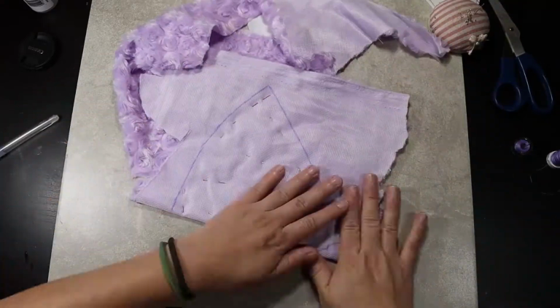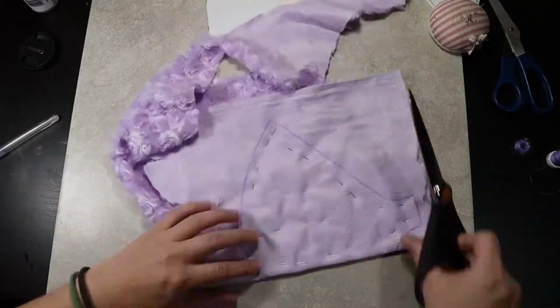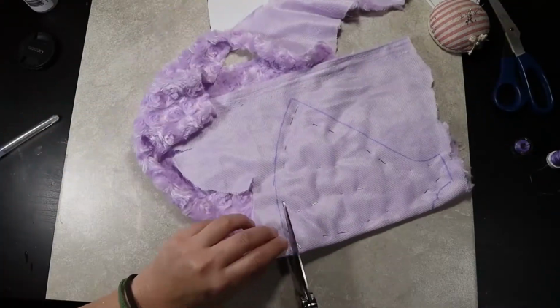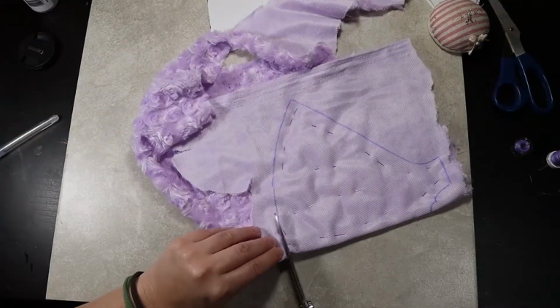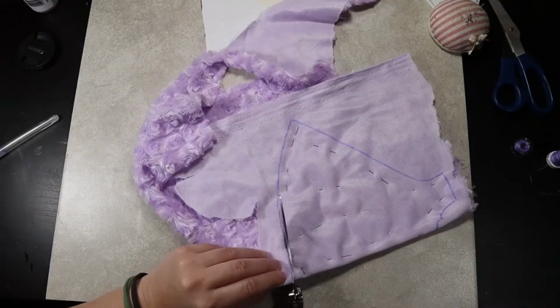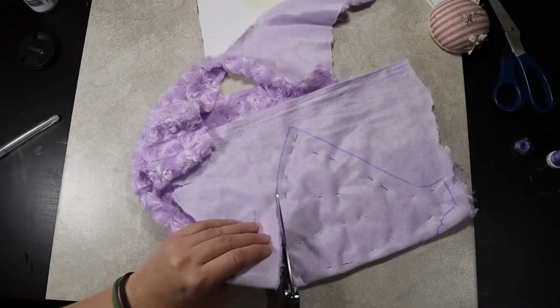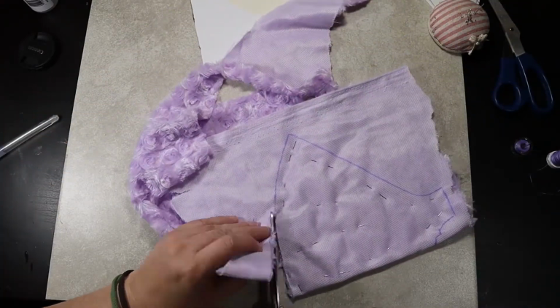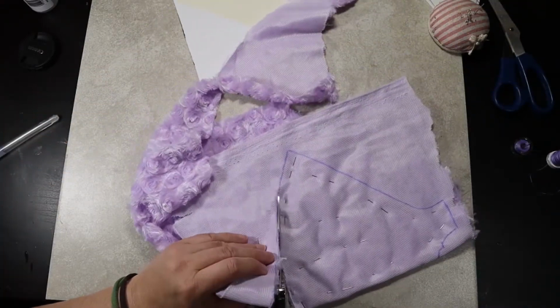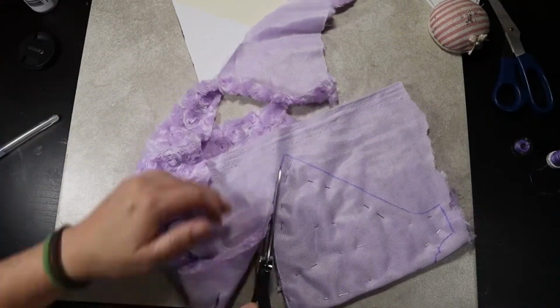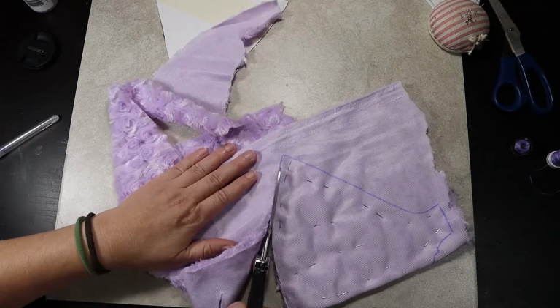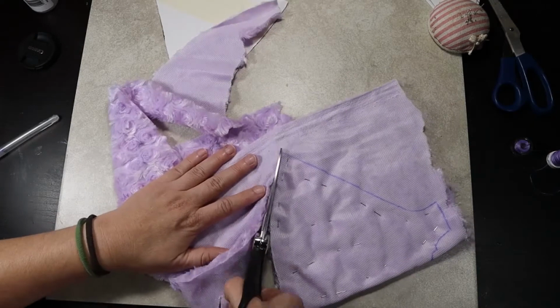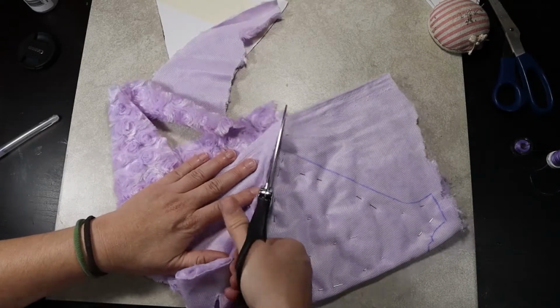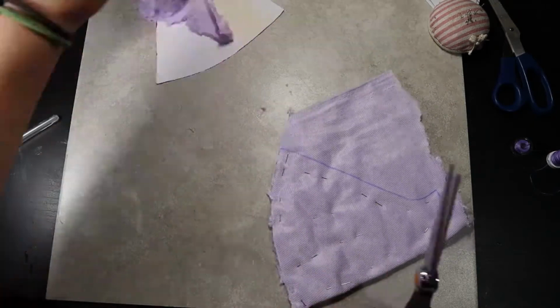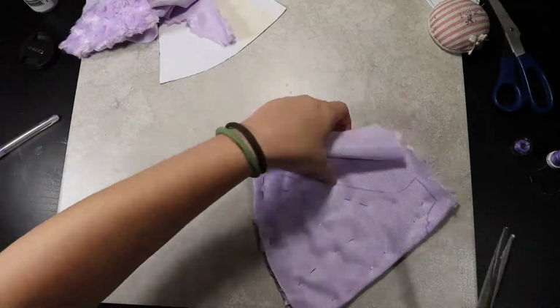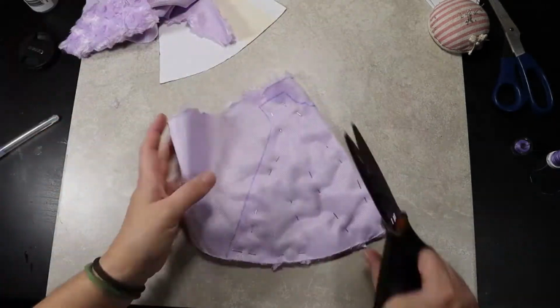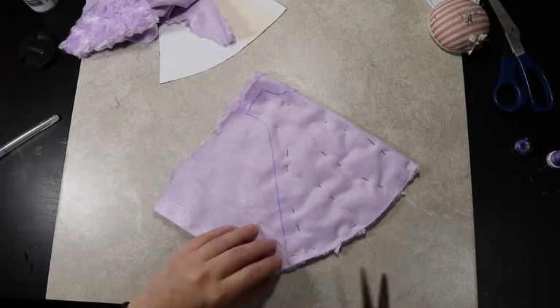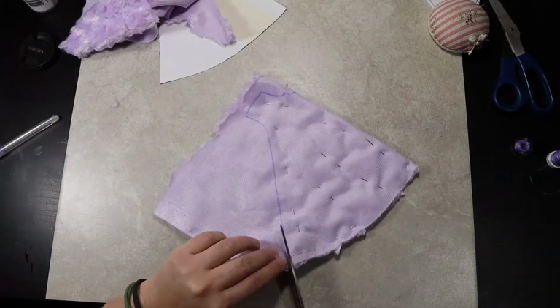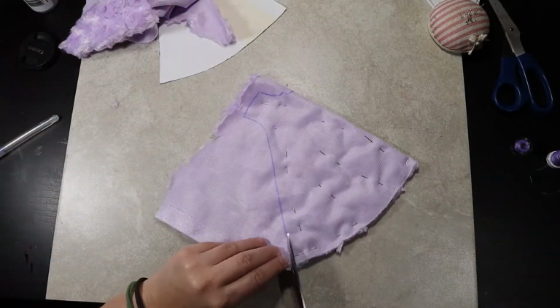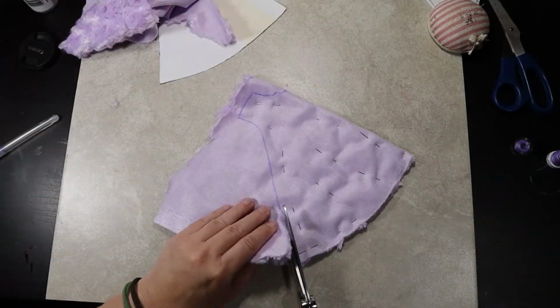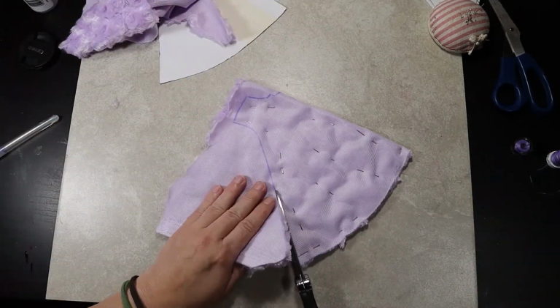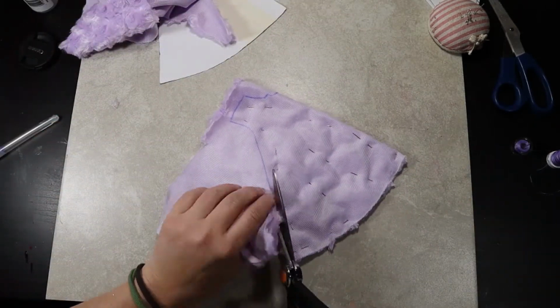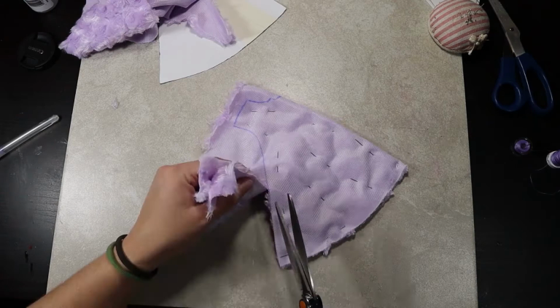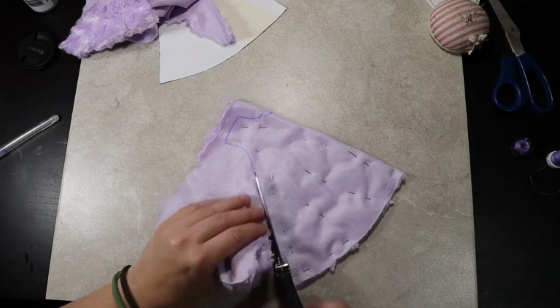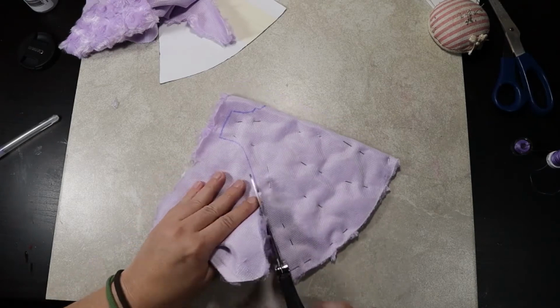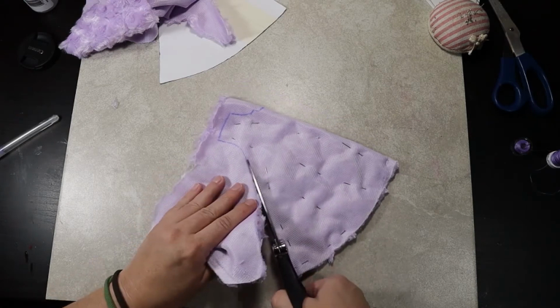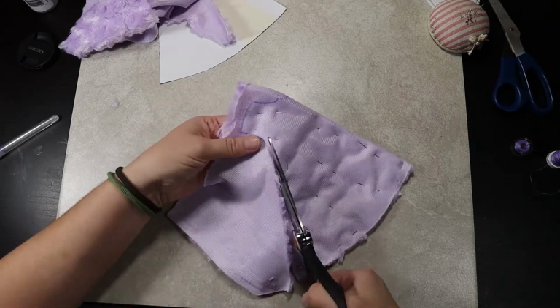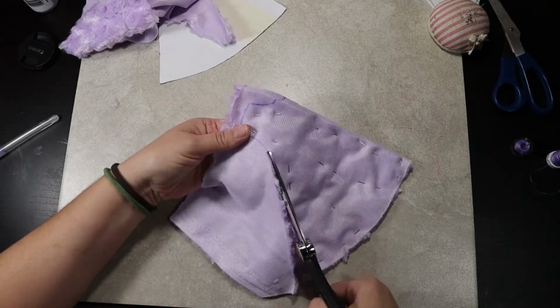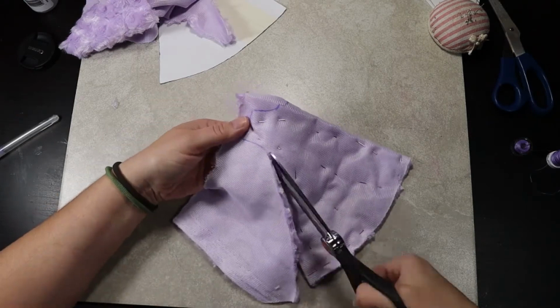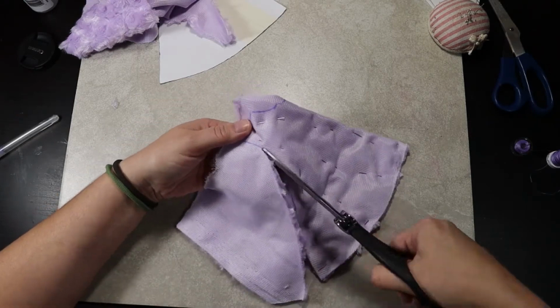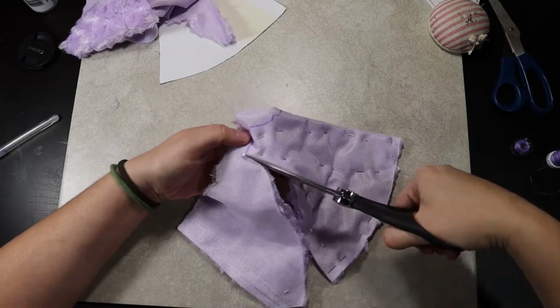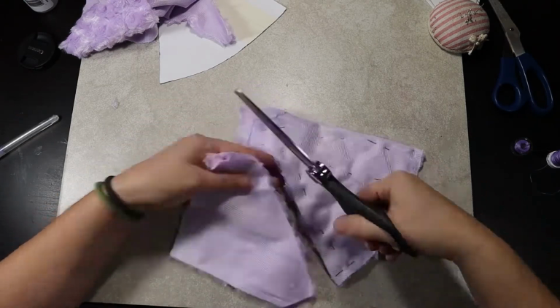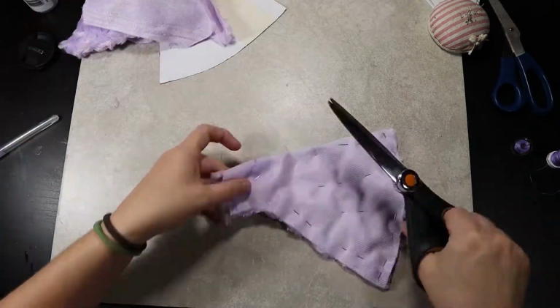I don't know about you but I have a love-hate relationship with fur. It's super cute but my workstation is always covered in fluff for days afterwards. I would suggest if you are using fur like I did to take it outside and give it a good shake after you cut all your pieces.